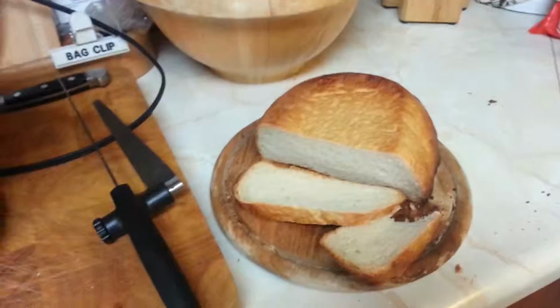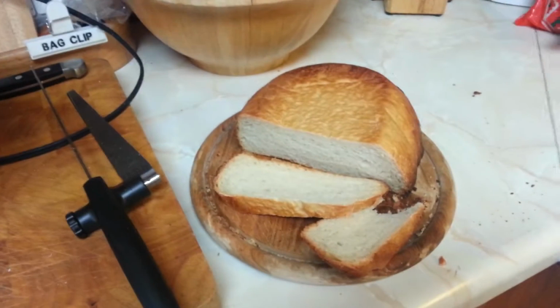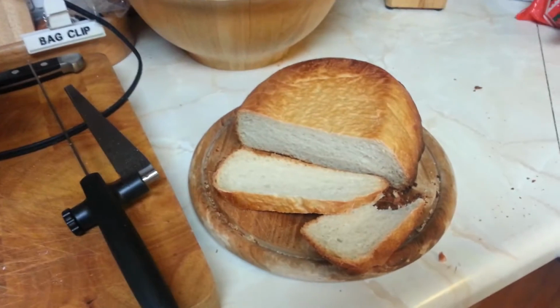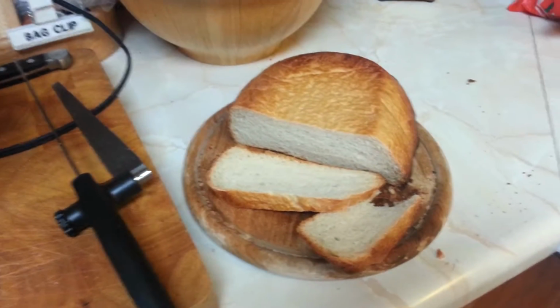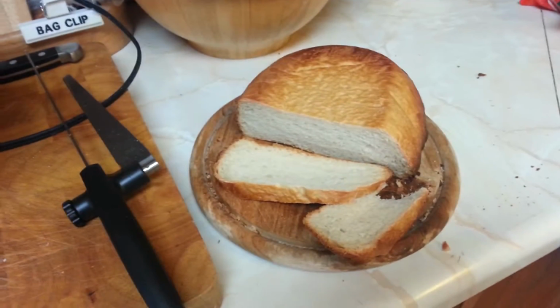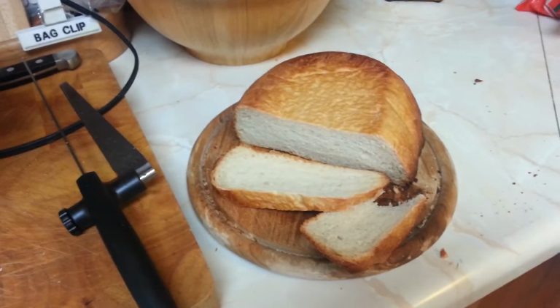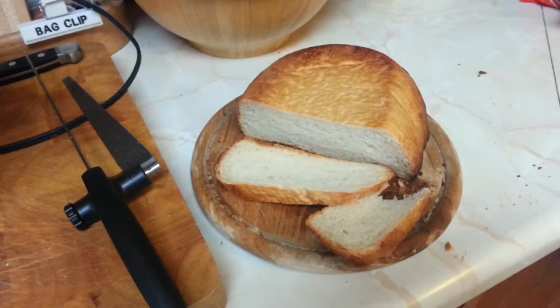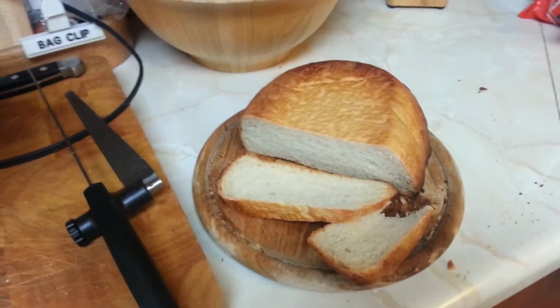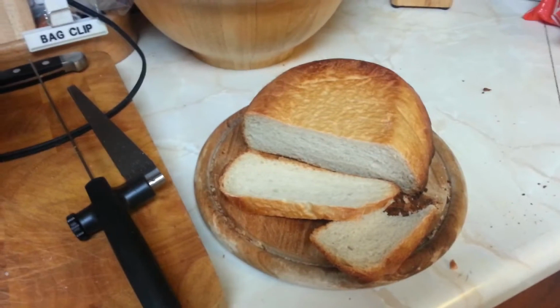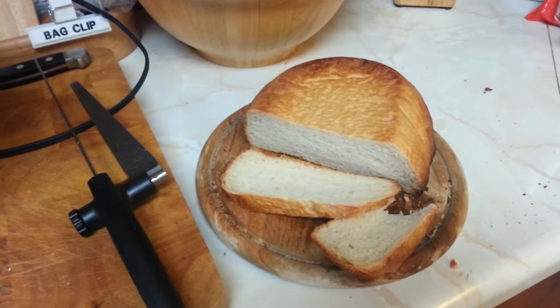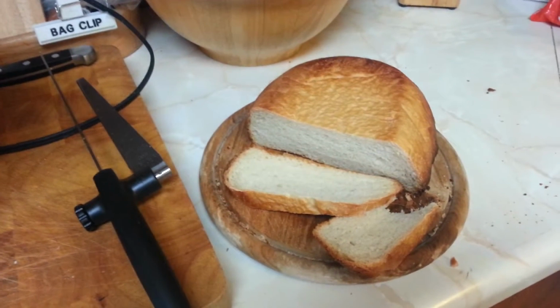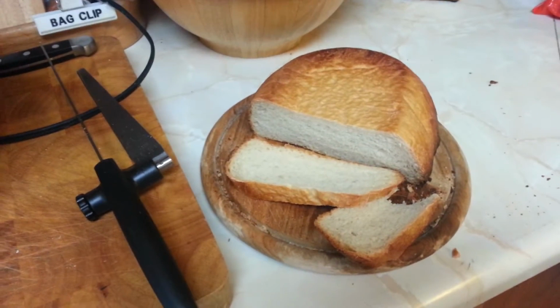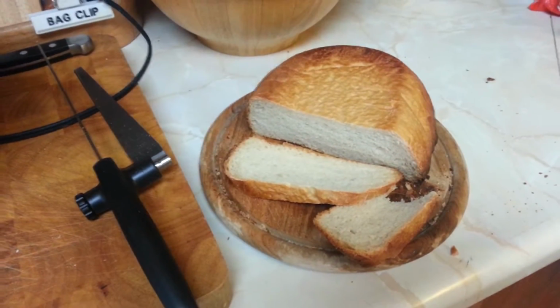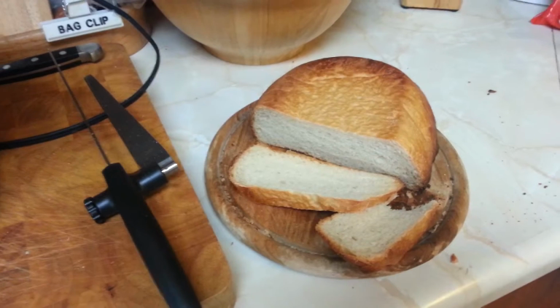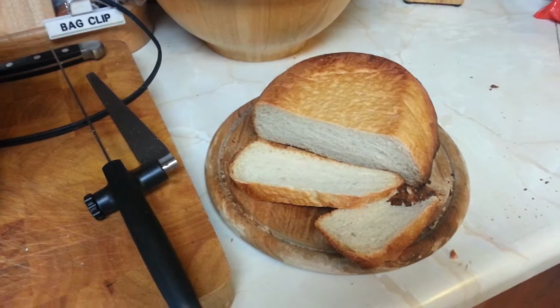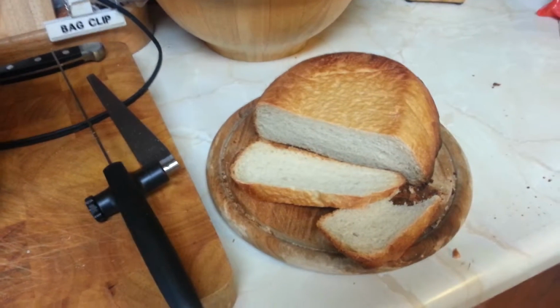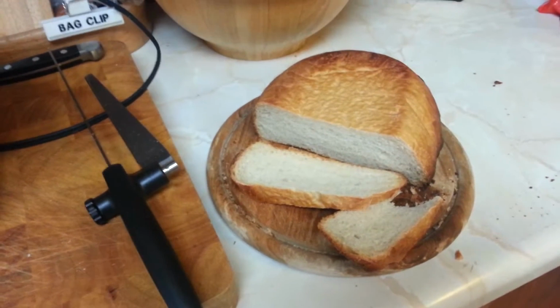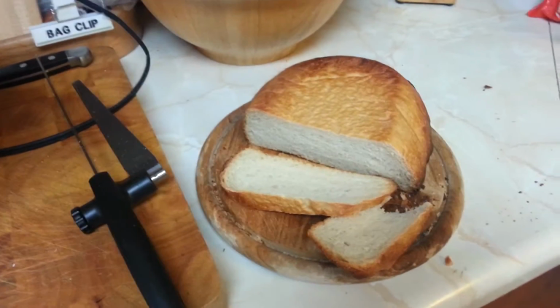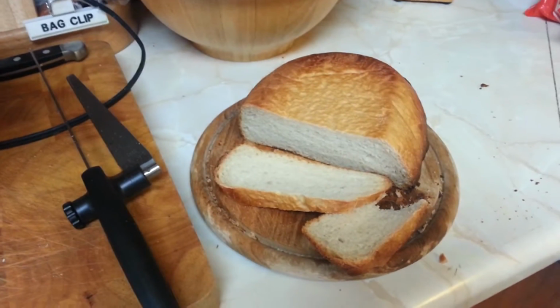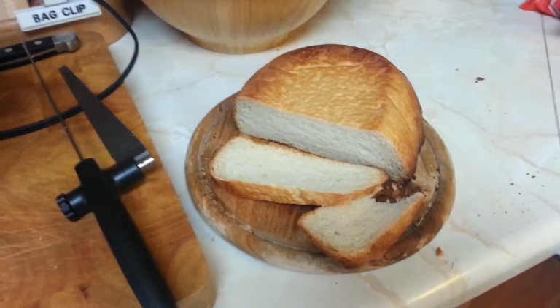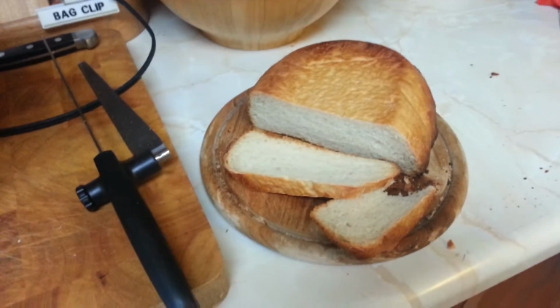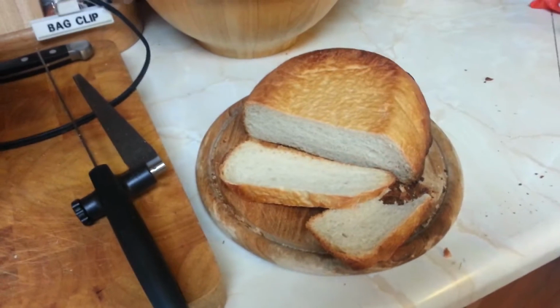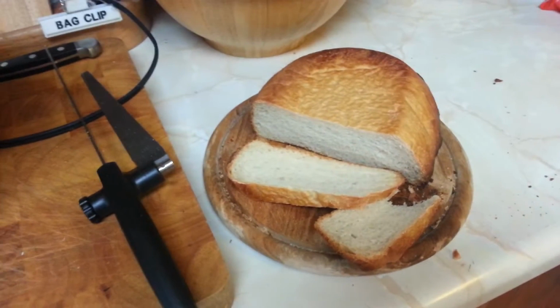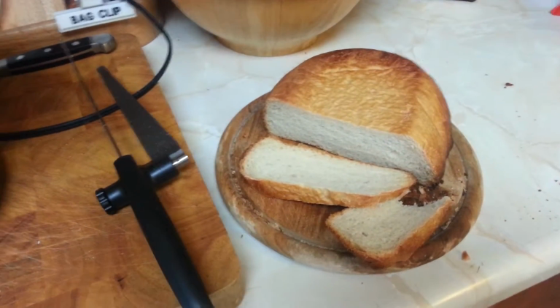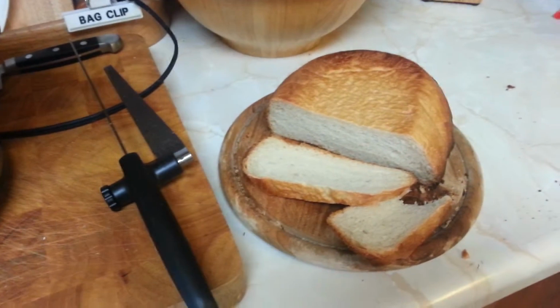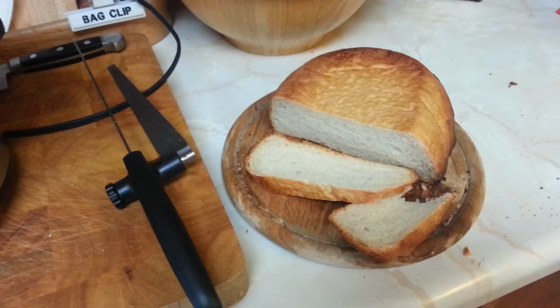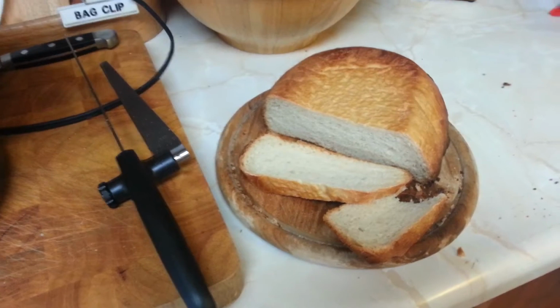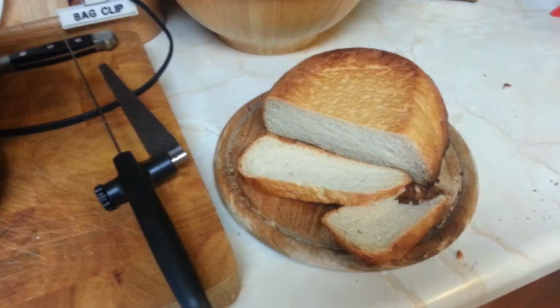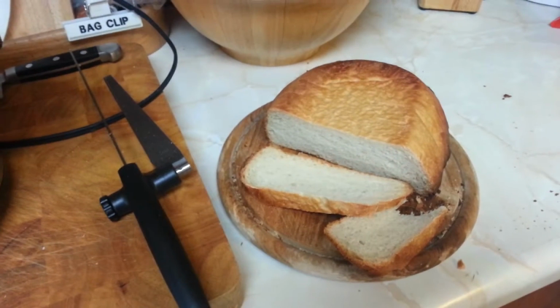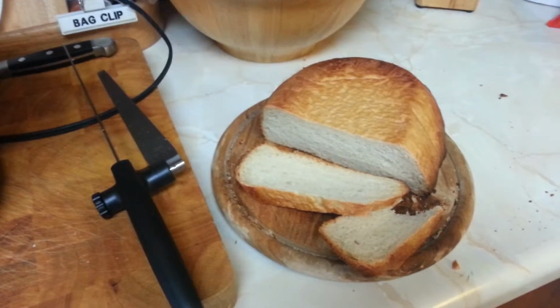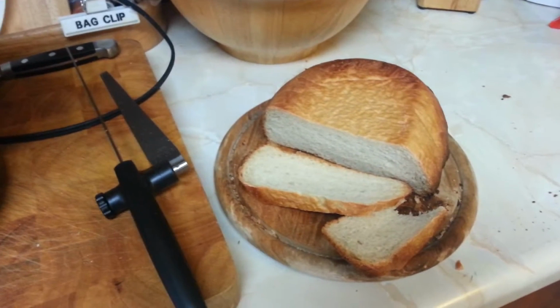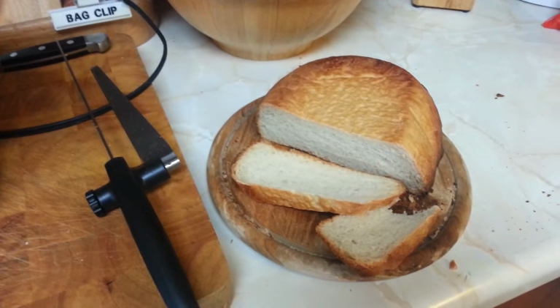Alright everybody, it's Renny again from Renny's Imbis Block. I'm going to have to get used to saying that — it's German and I still don't know how to say it. It's Renny's Imbis Block.